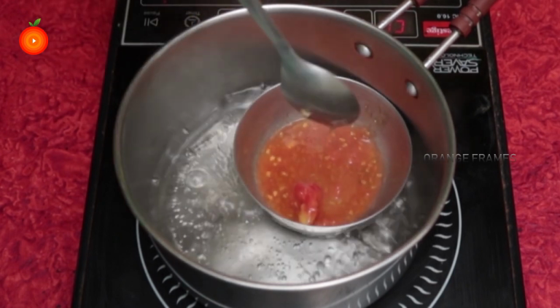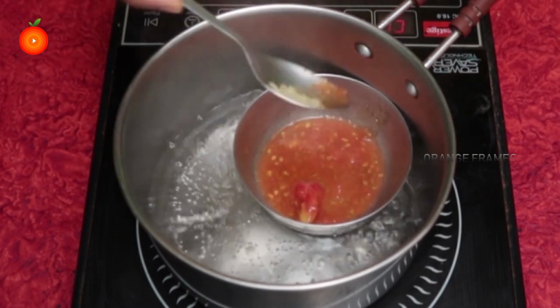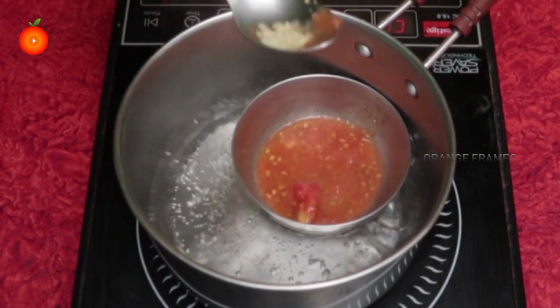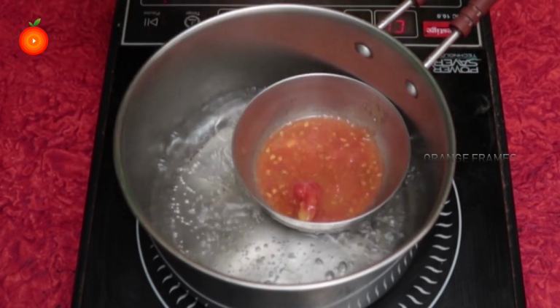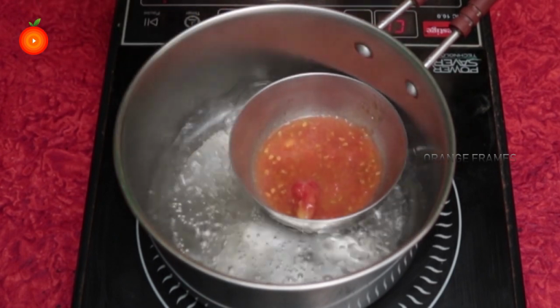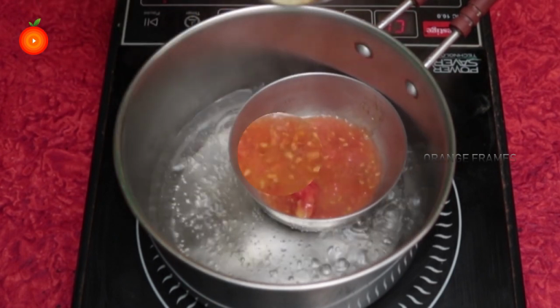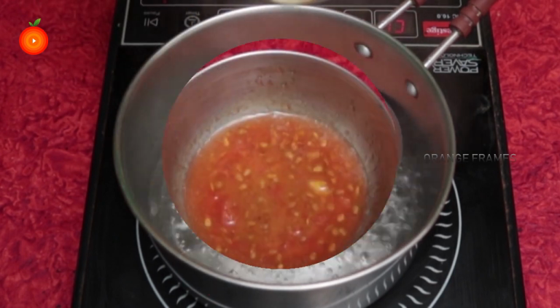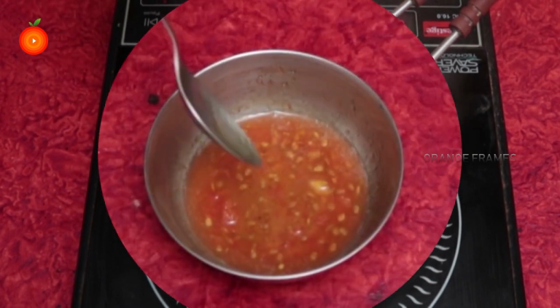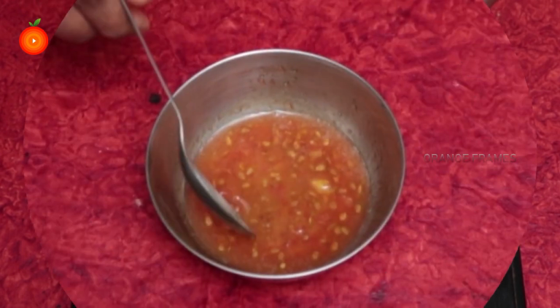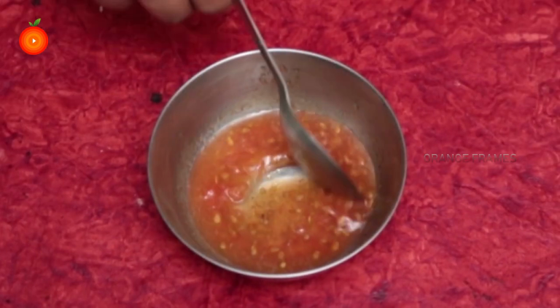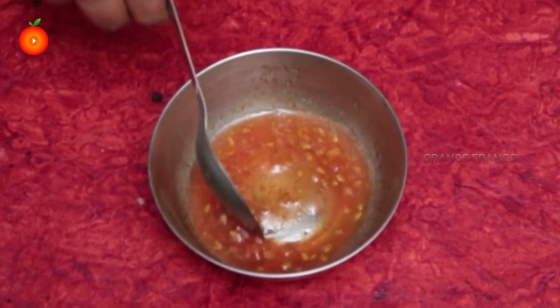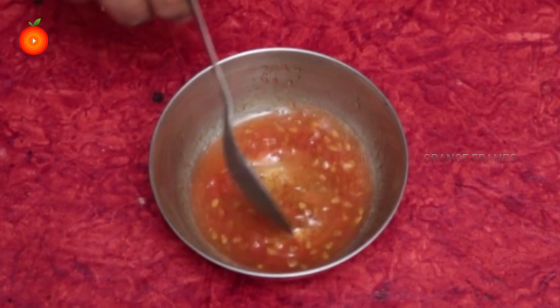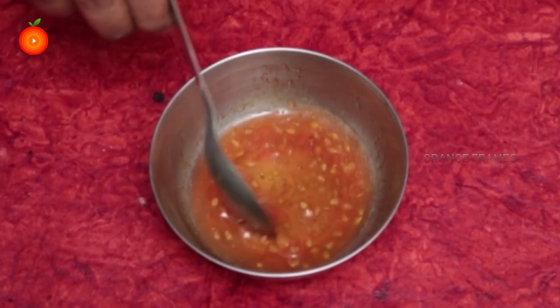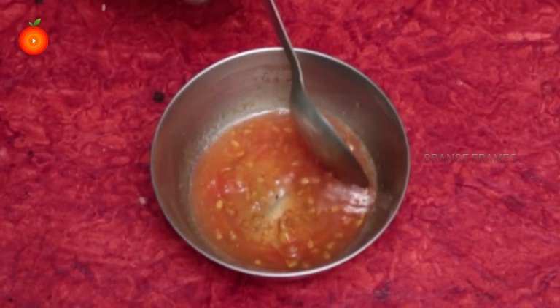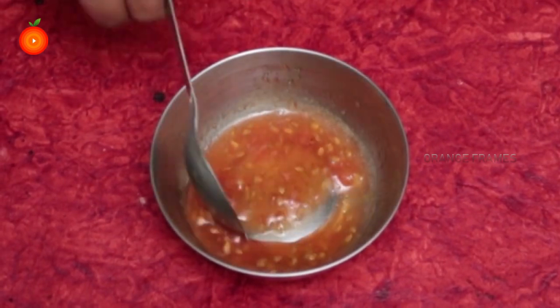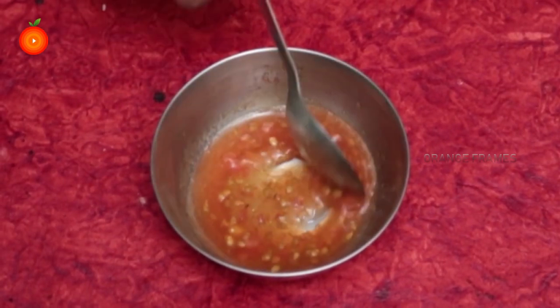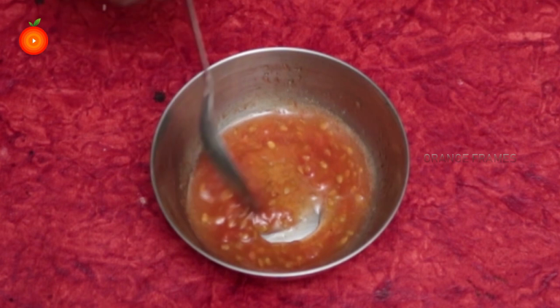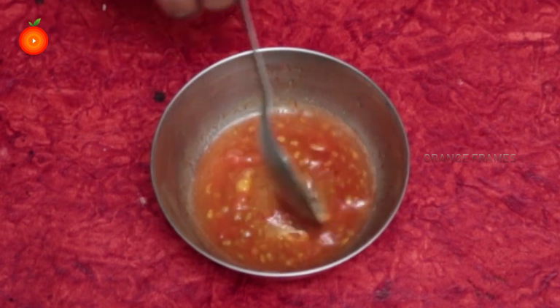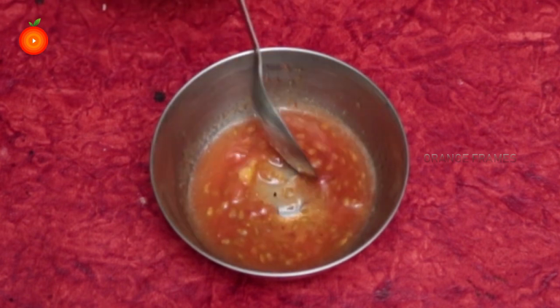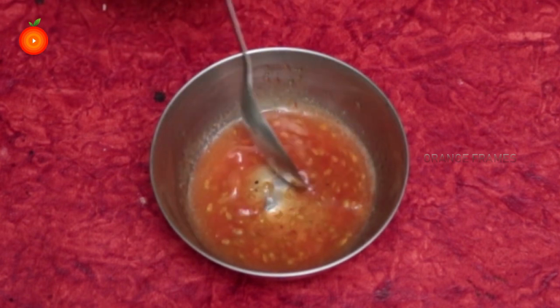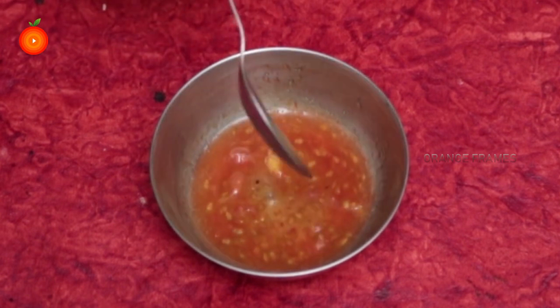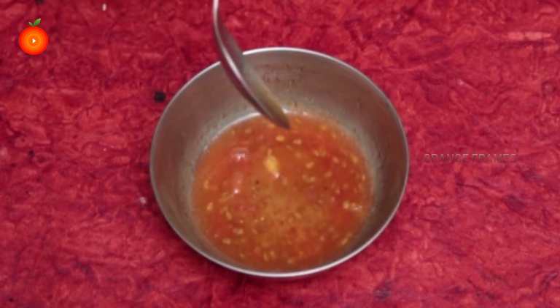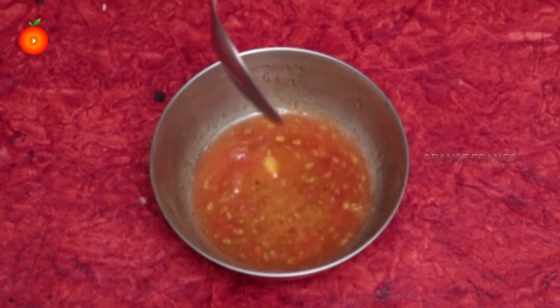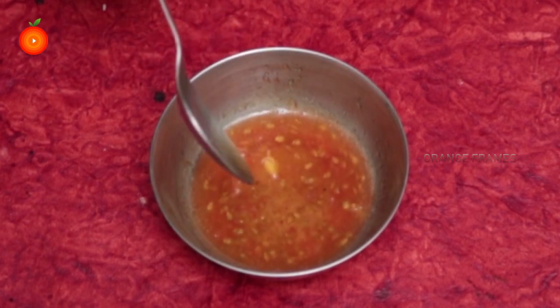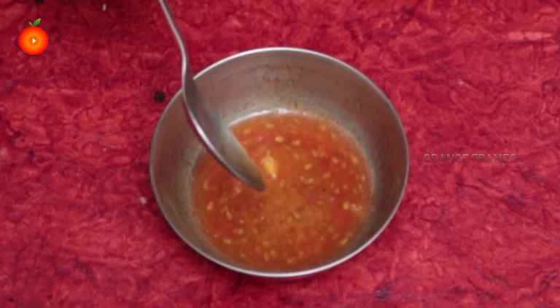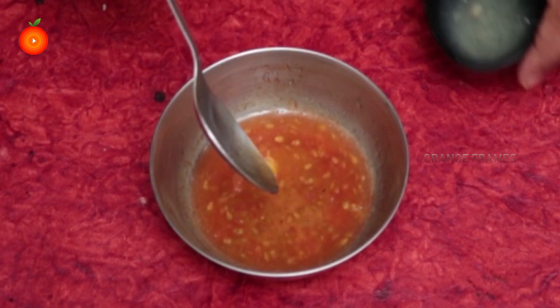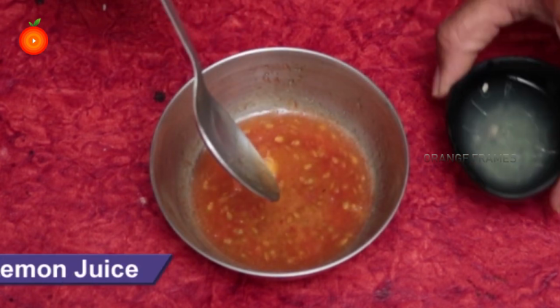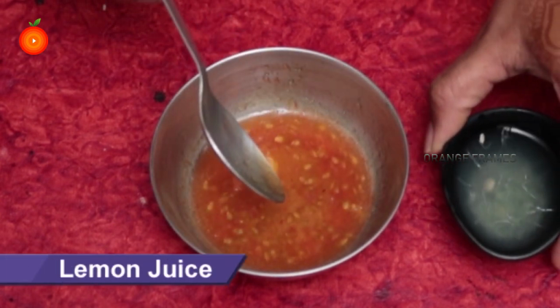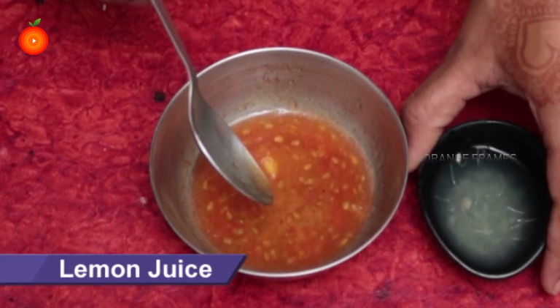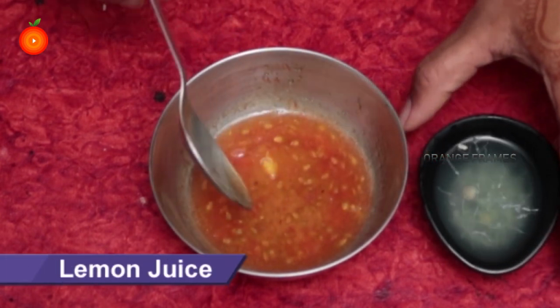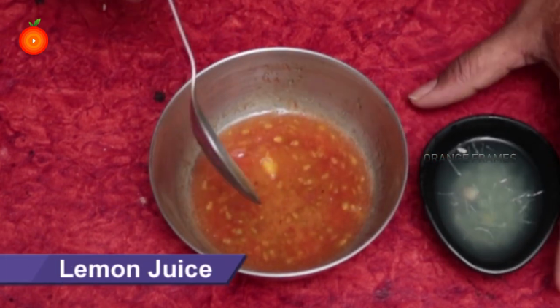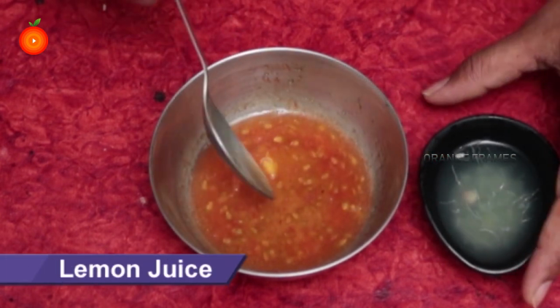Heat until it becomes liquid, then remove the bowl from the heat and let the mixture cool. Add one teaspoon of lemon juice into the mixture.